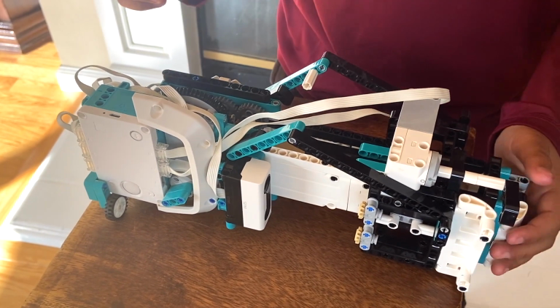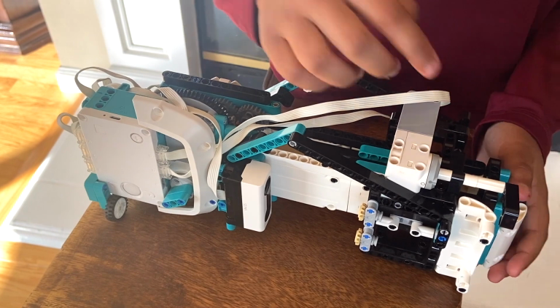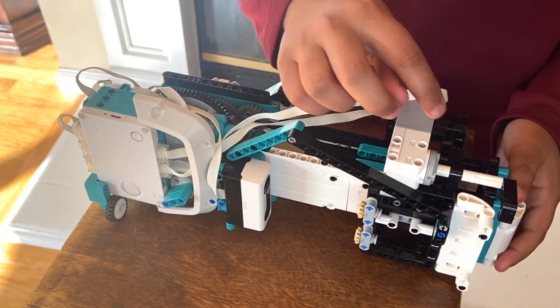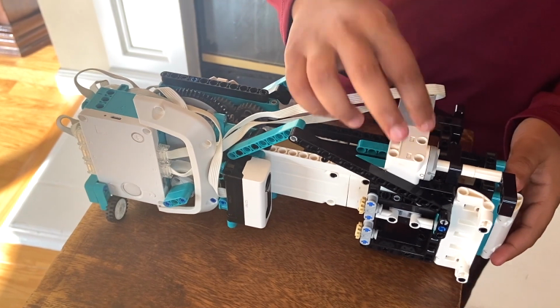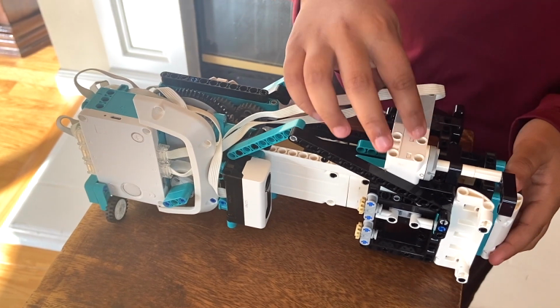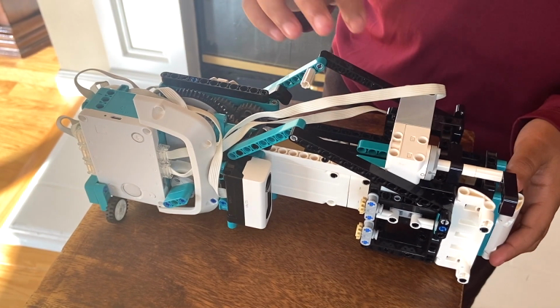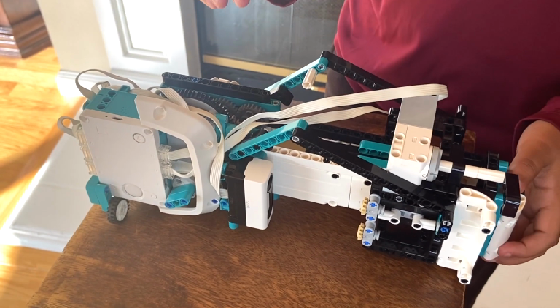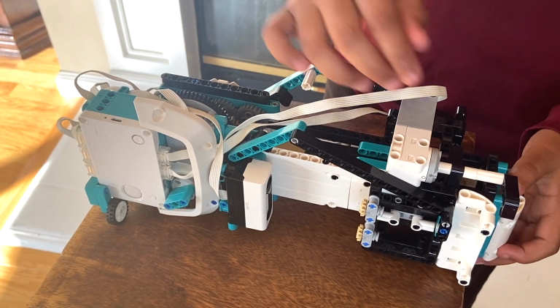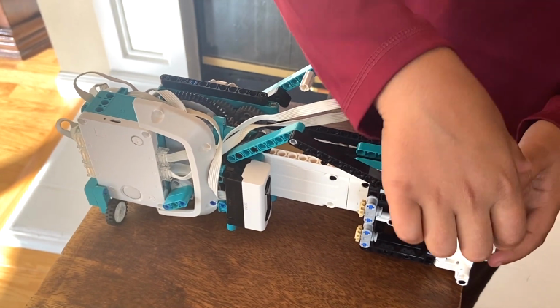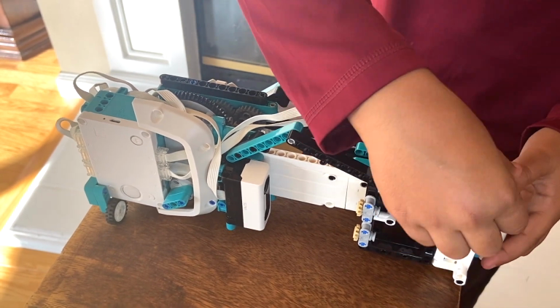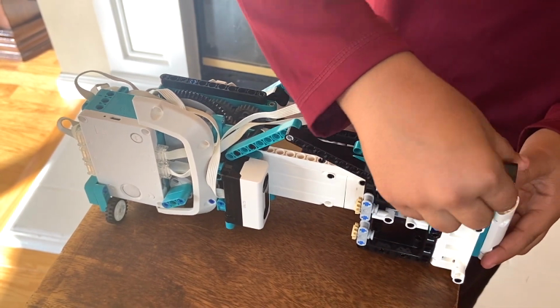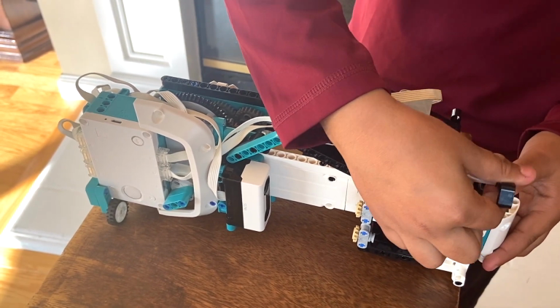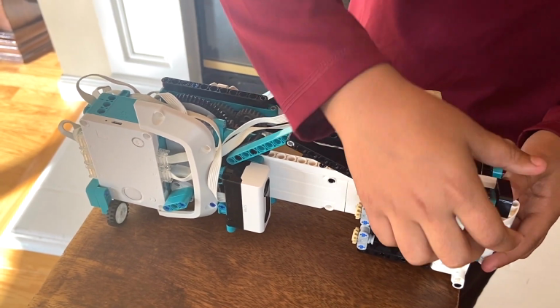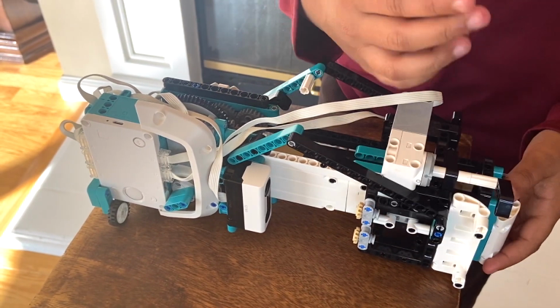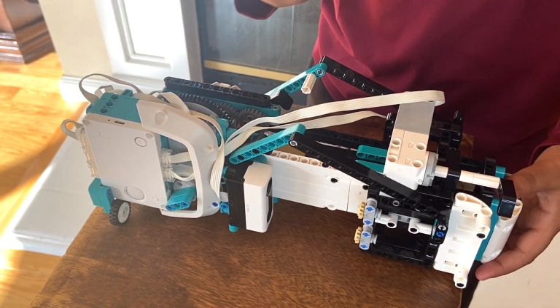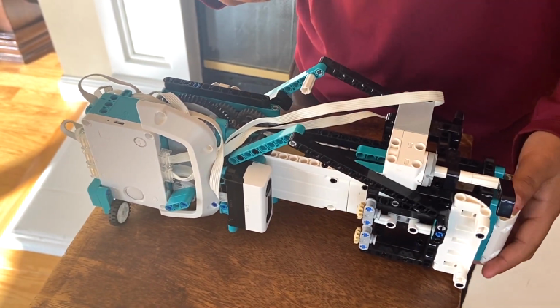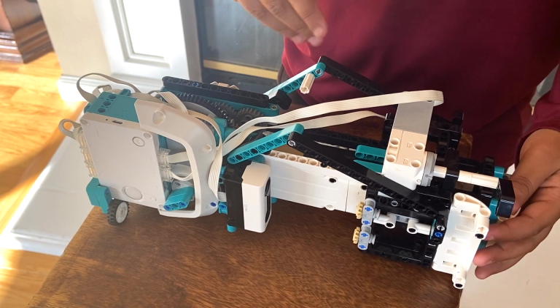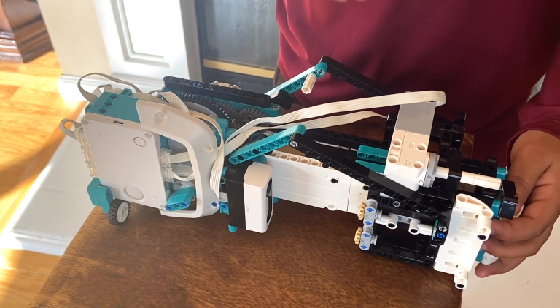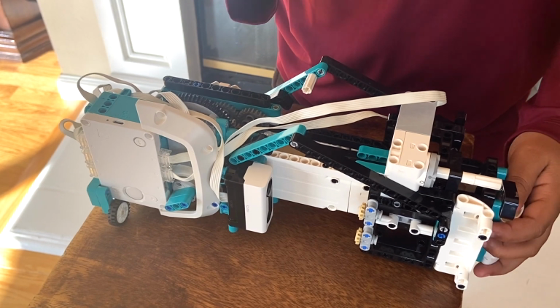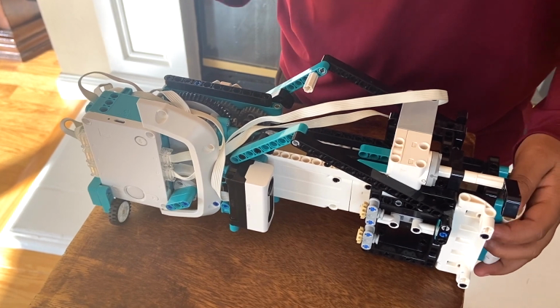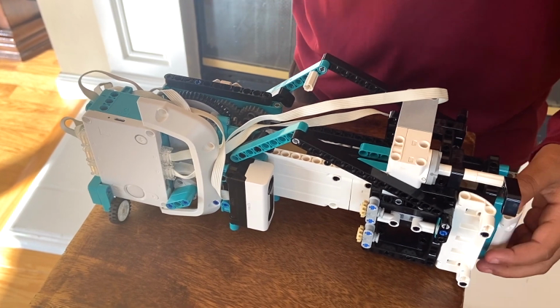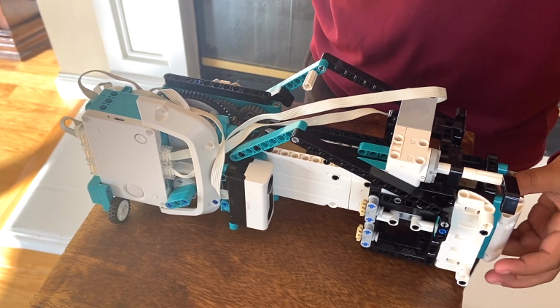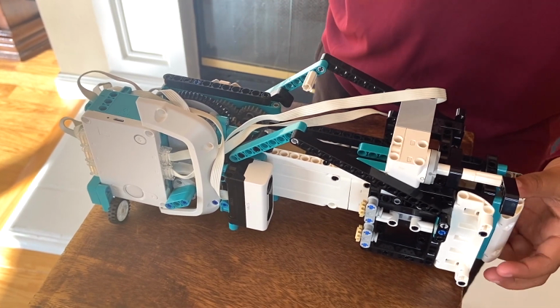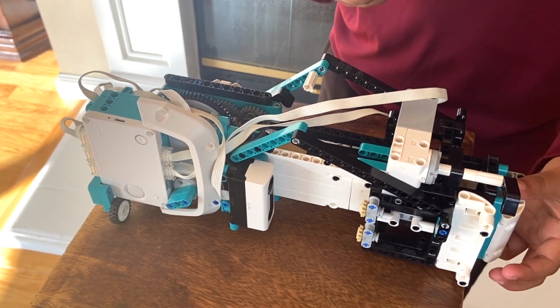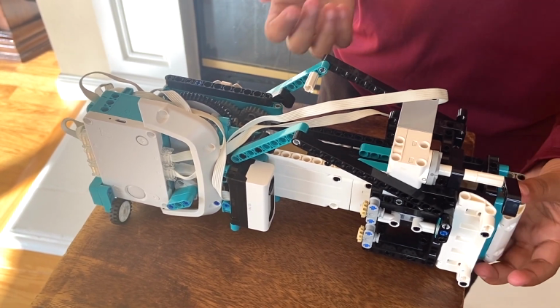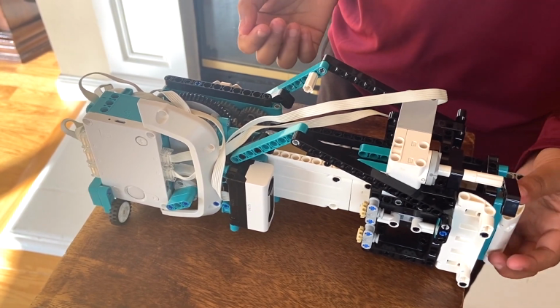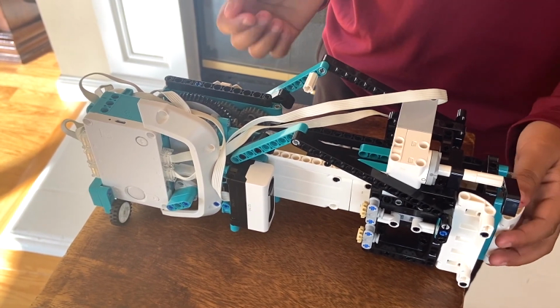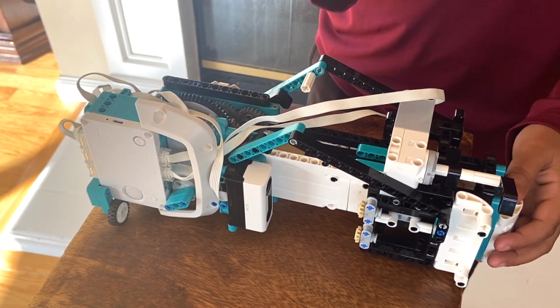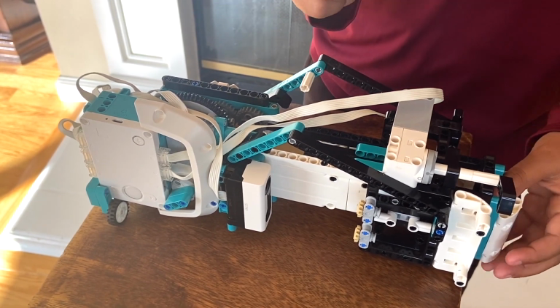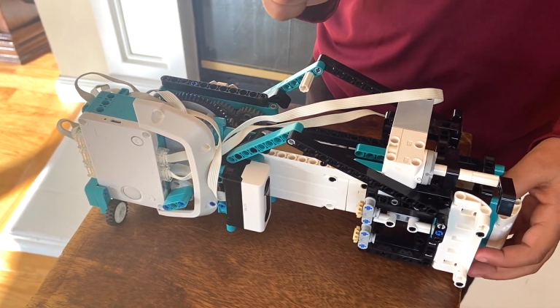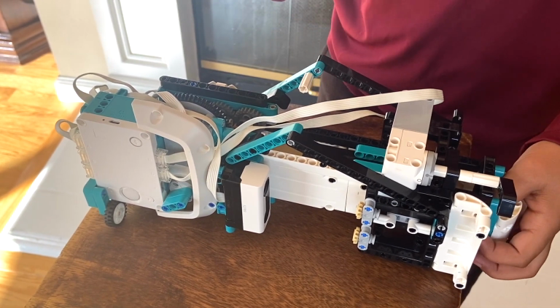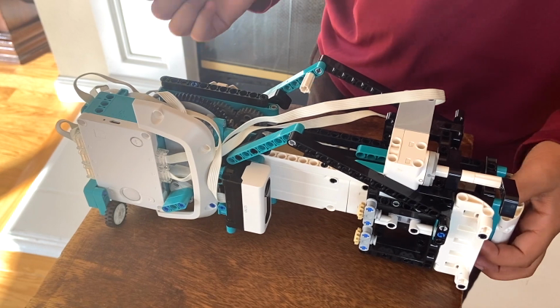This last motor is this piece and it will move up and down — up for places where it shouldn't draw, and down if it needs to draw somewhere.